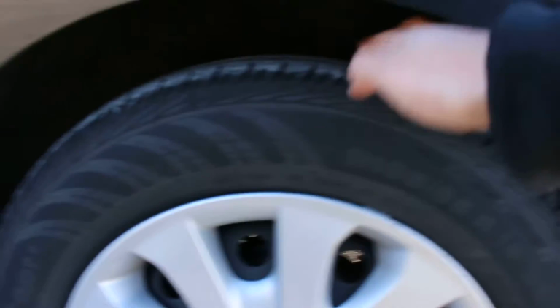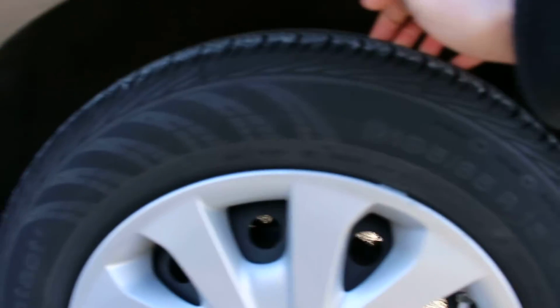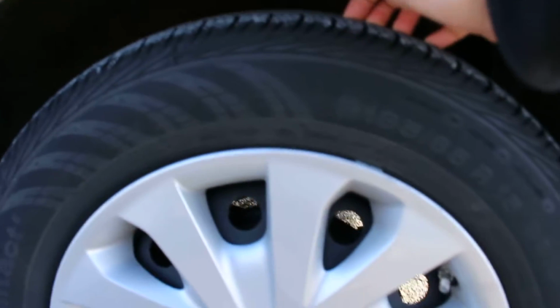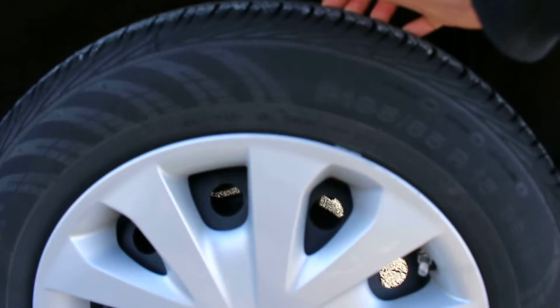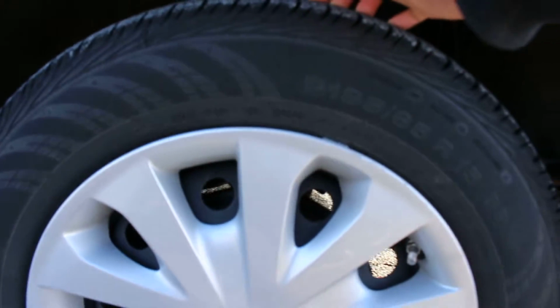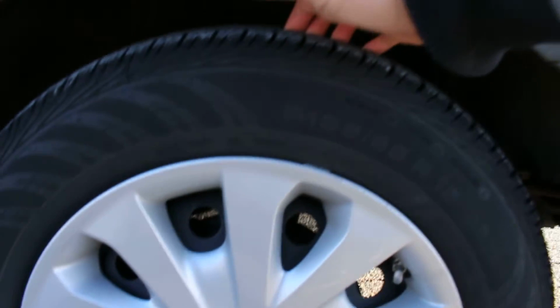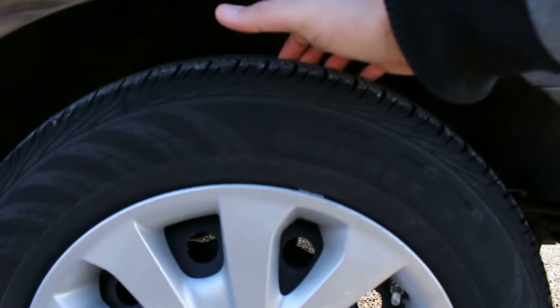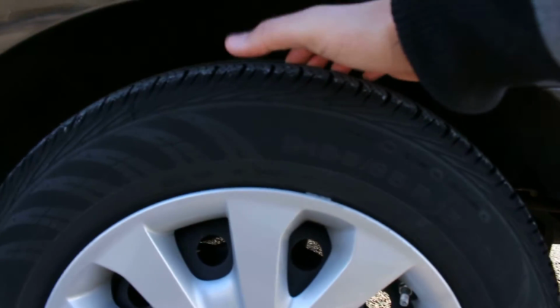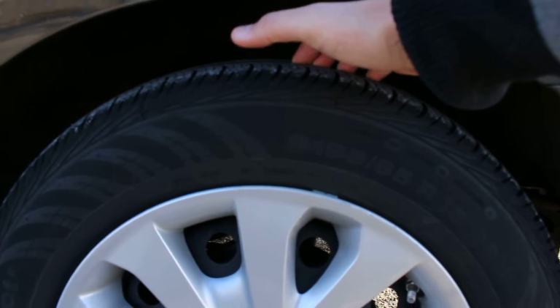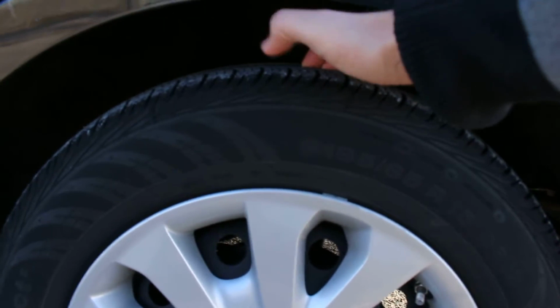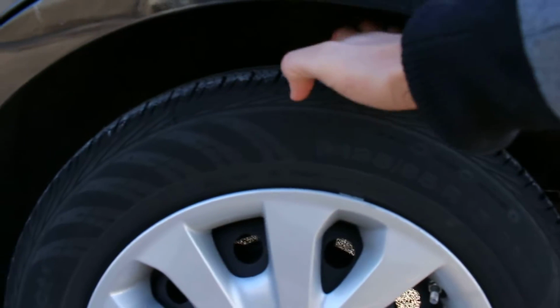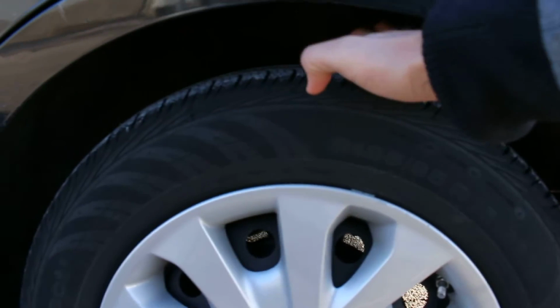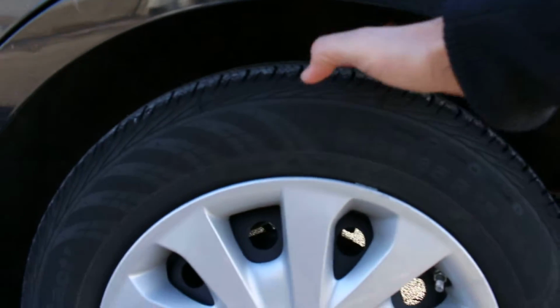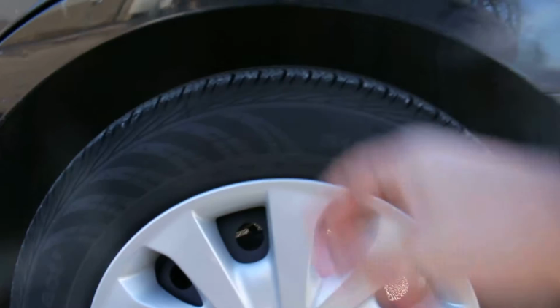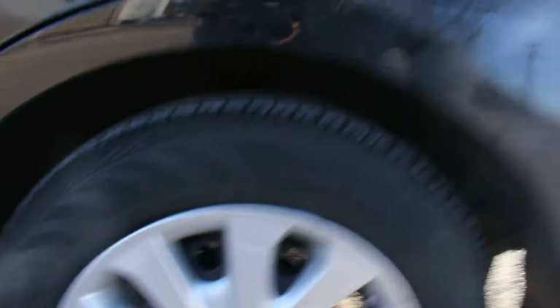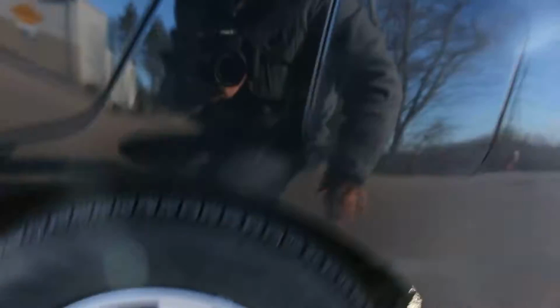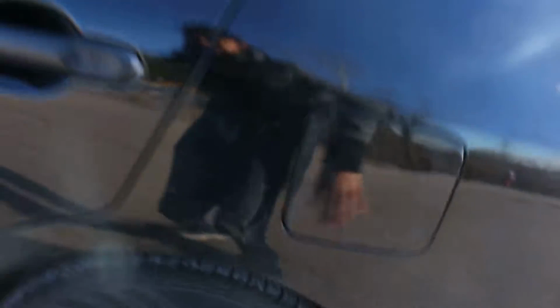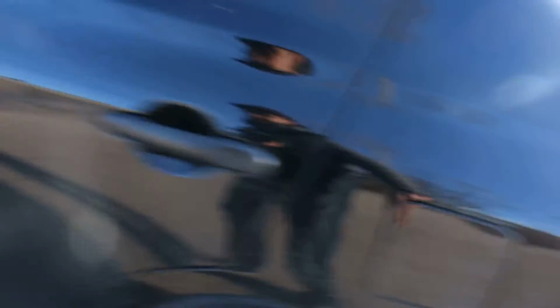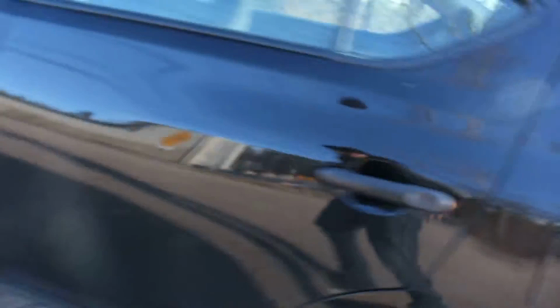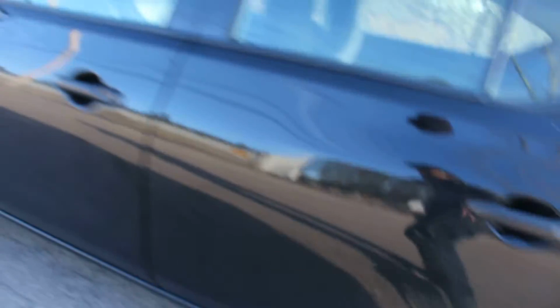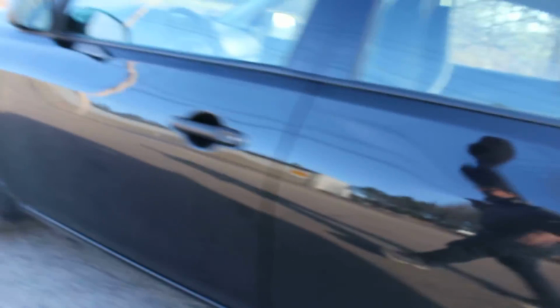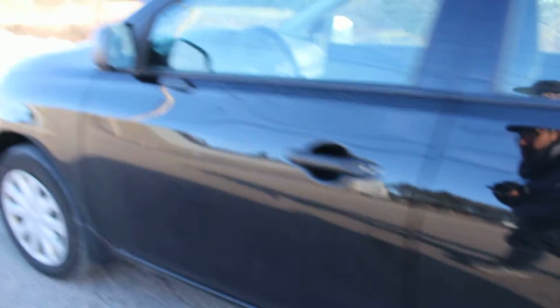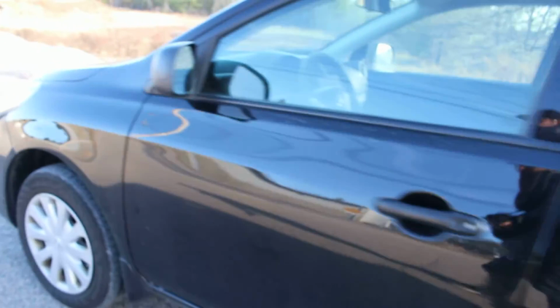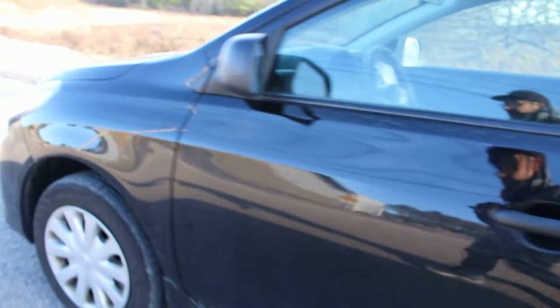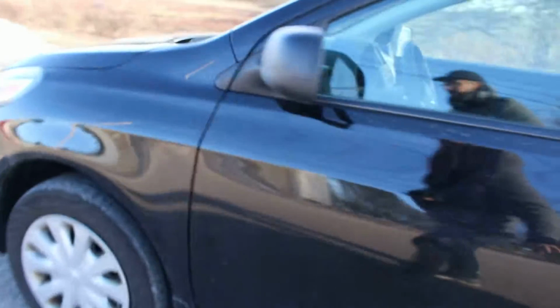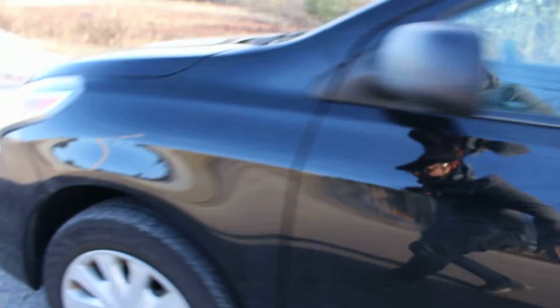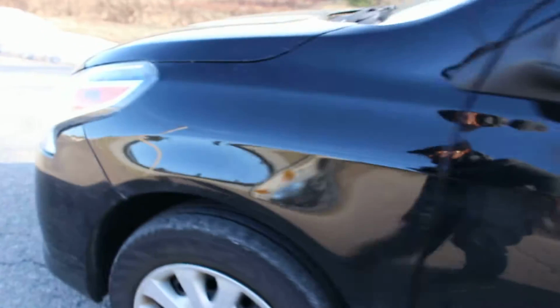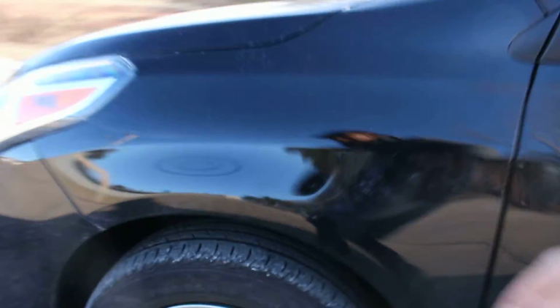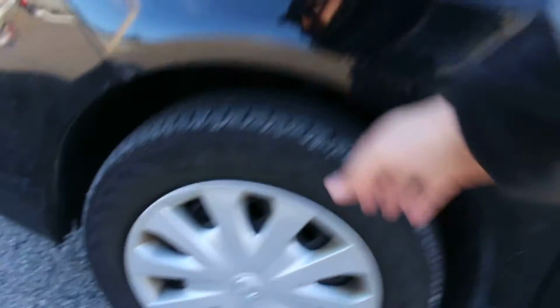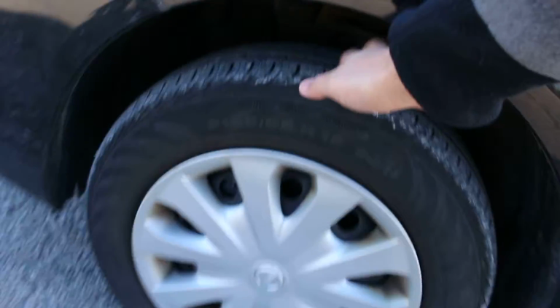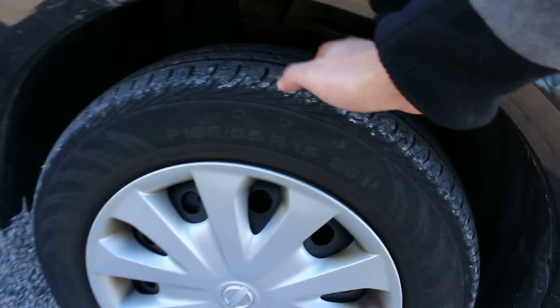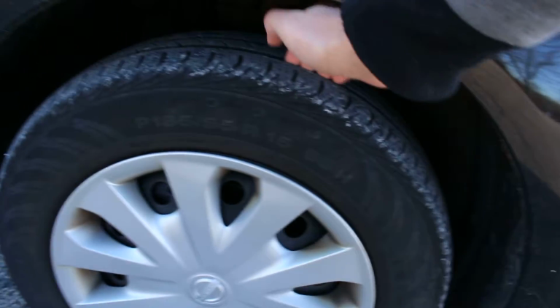Here are the tires. The tread on them is excellent. It's got four matching Continental tires, which are great tires.